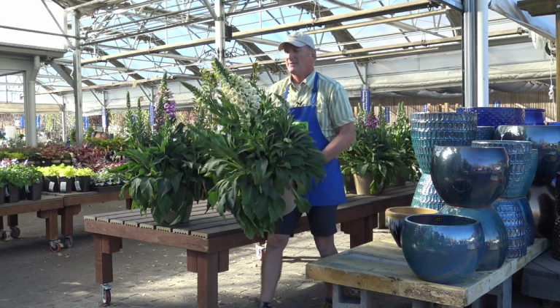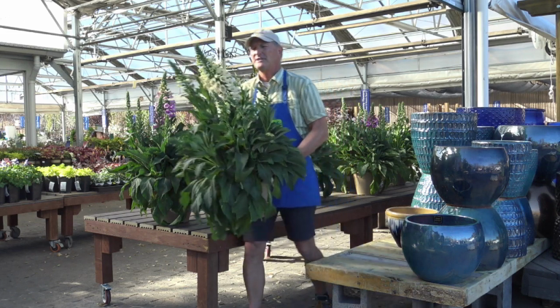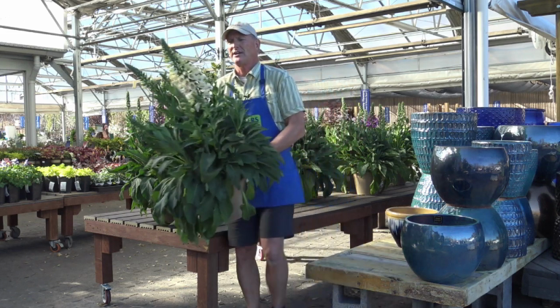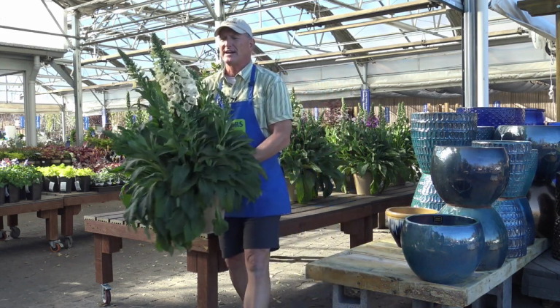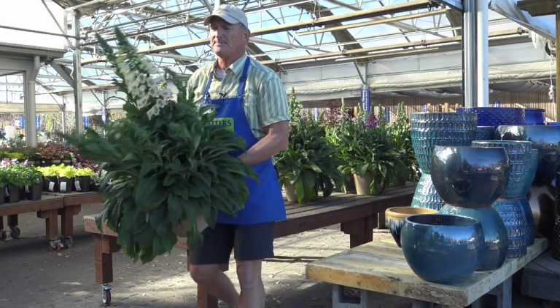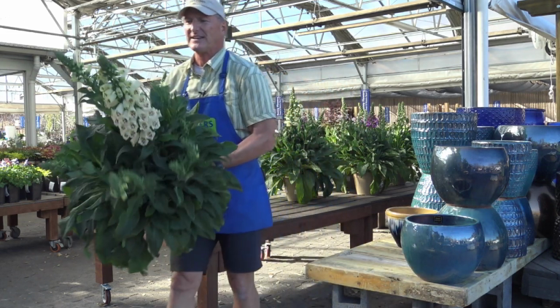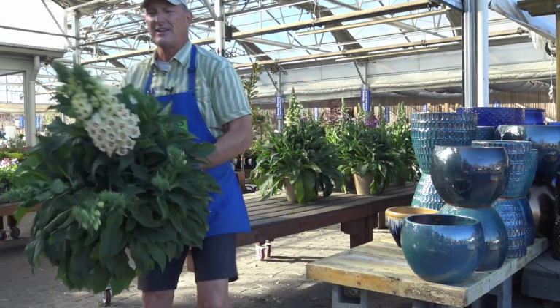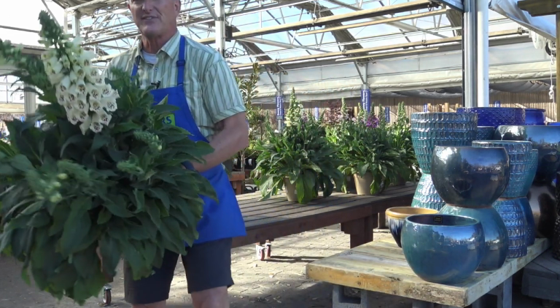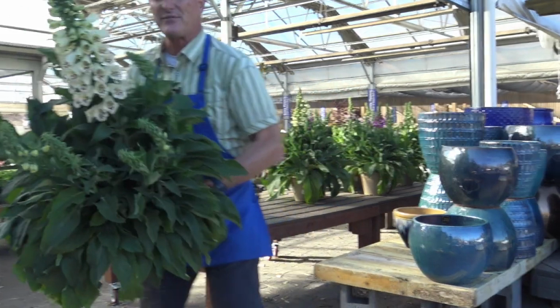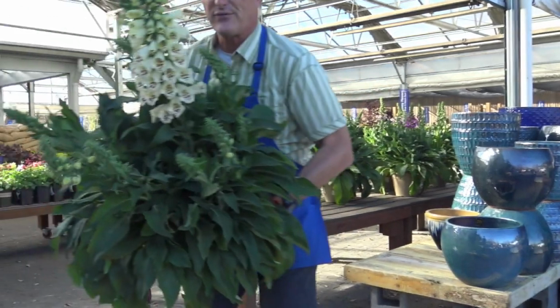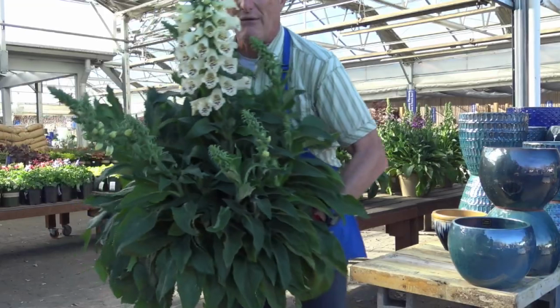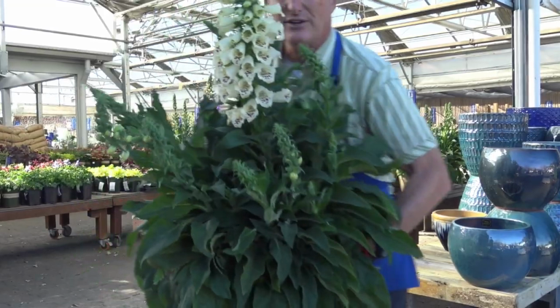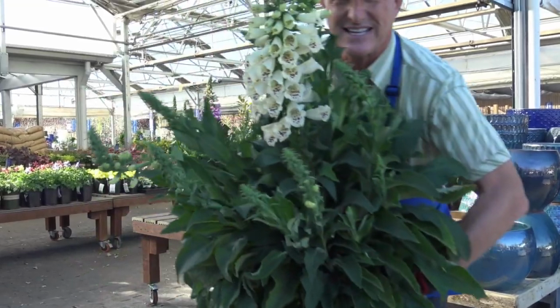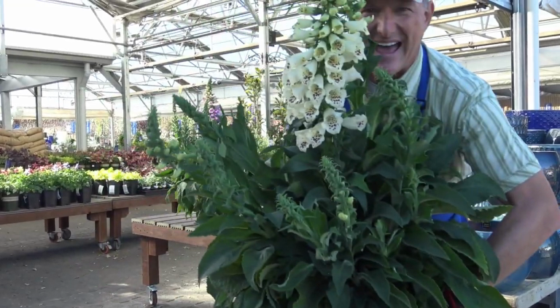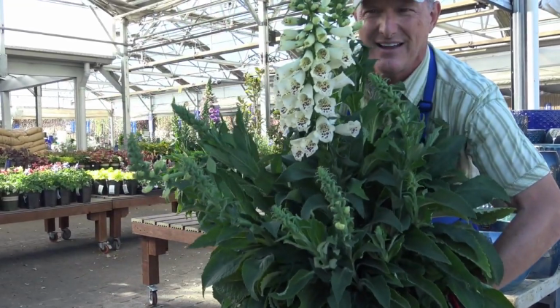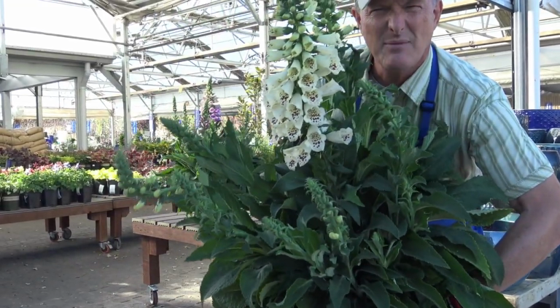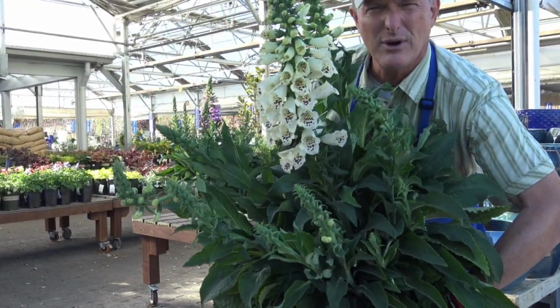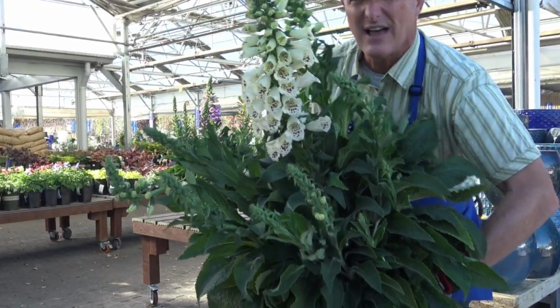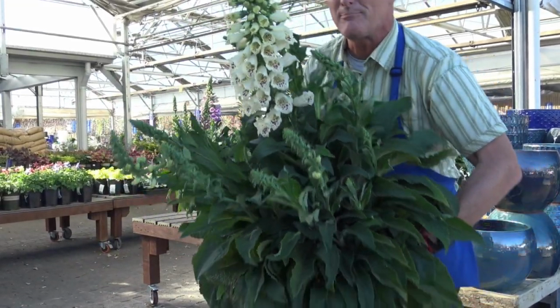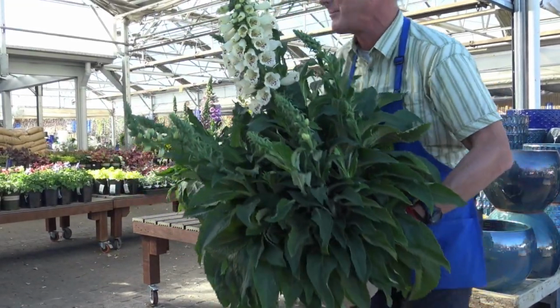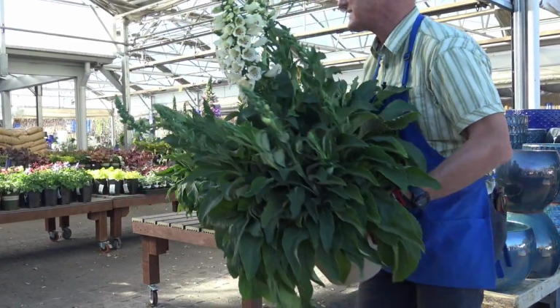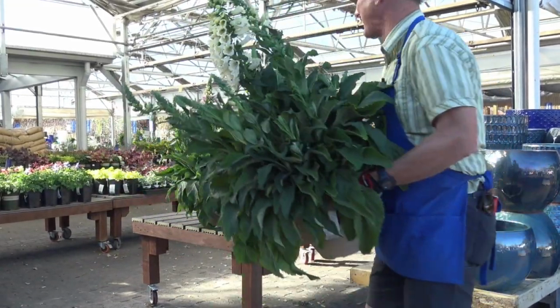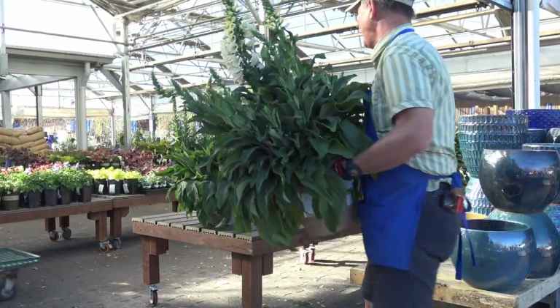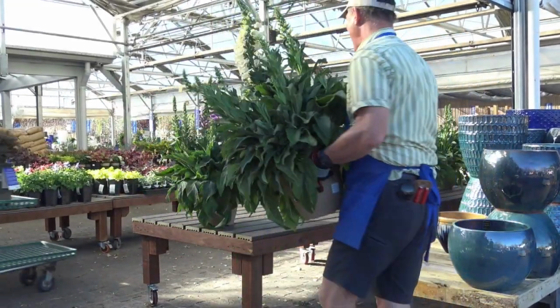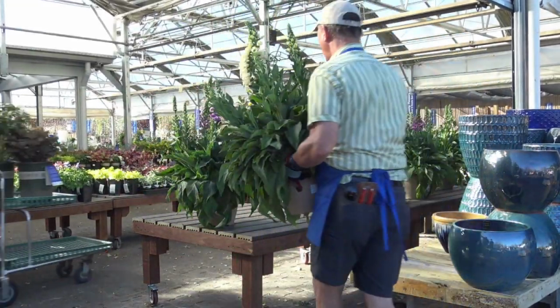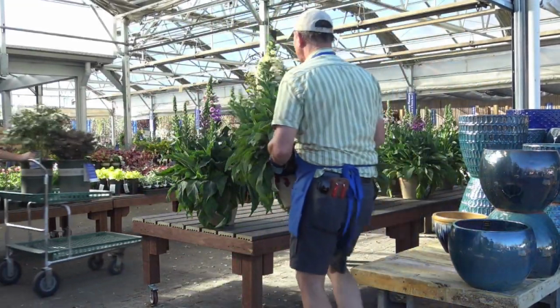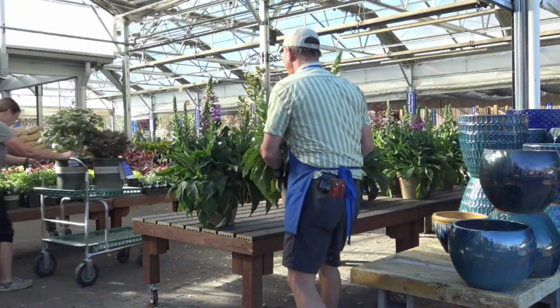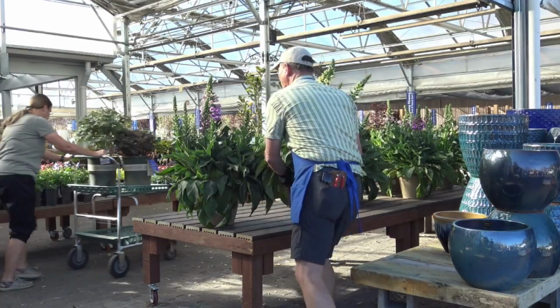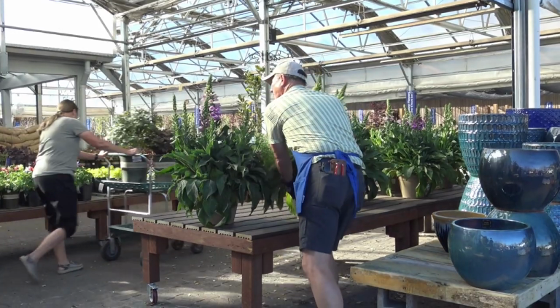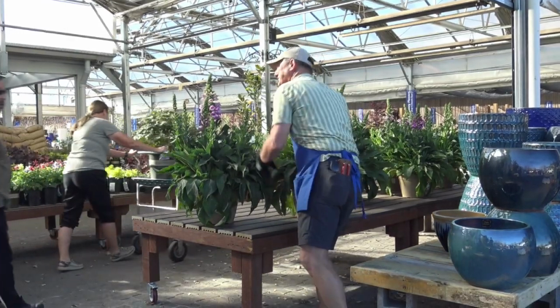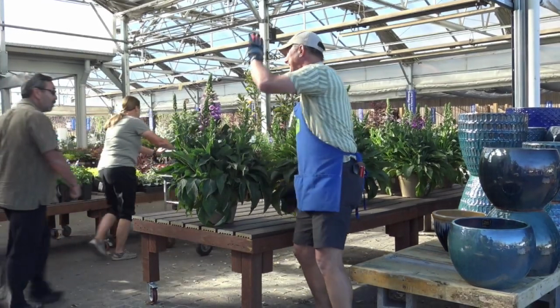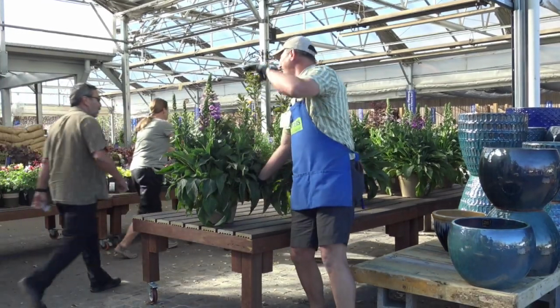Let me have you take a look at this — take a look at that flower. Hummingbirds love it, bumblebees love it, and it comes in a couple different colors. Thanks for coming in, you all.